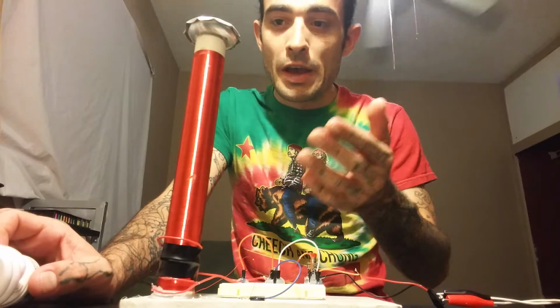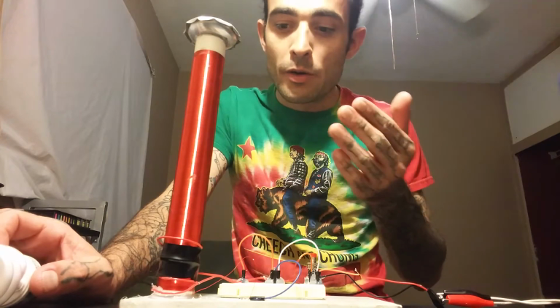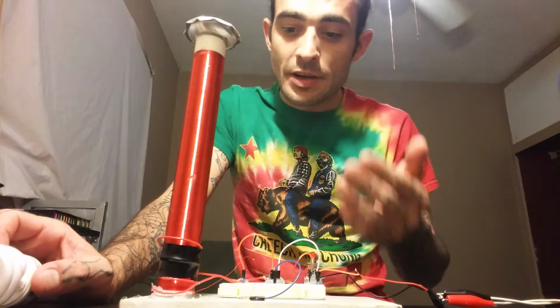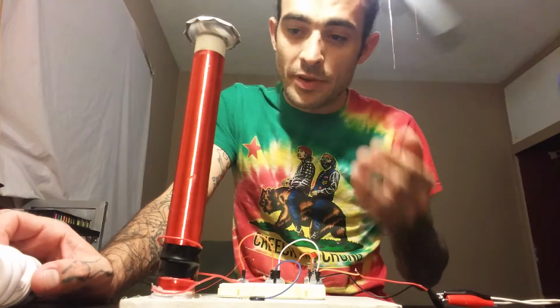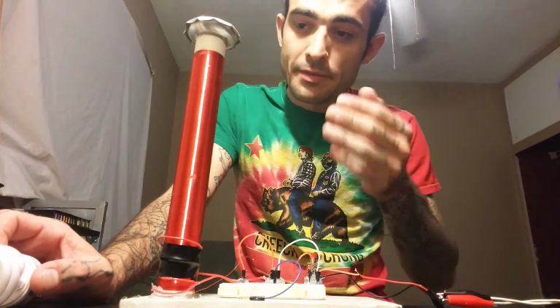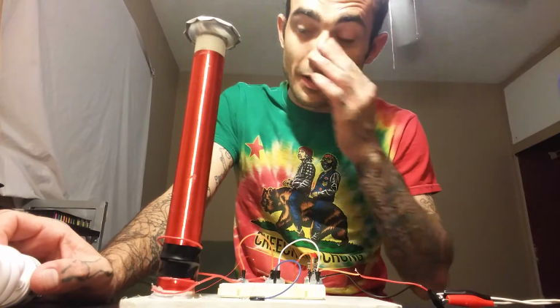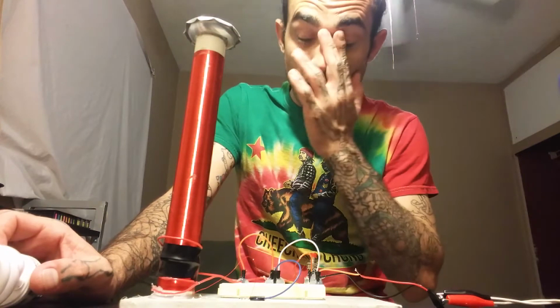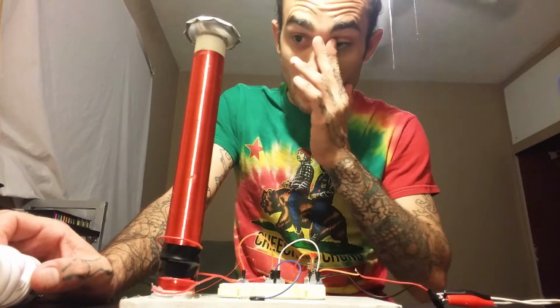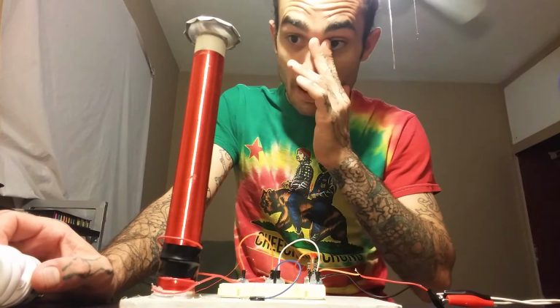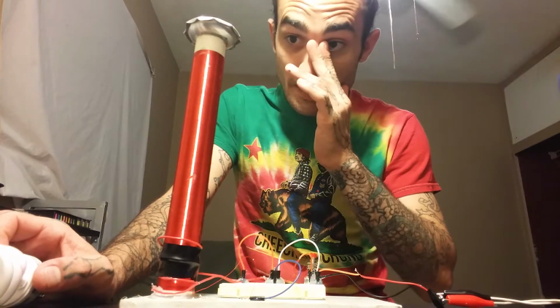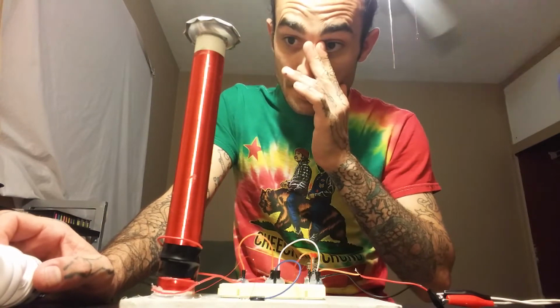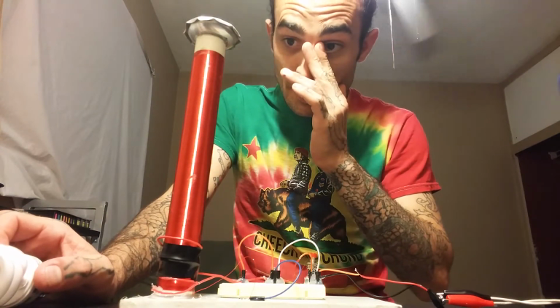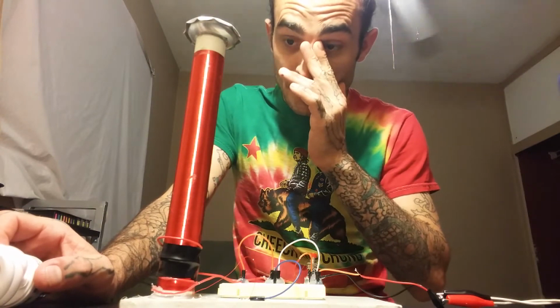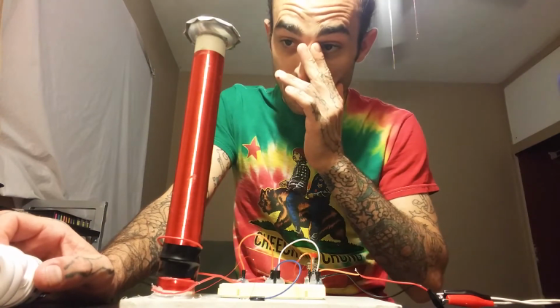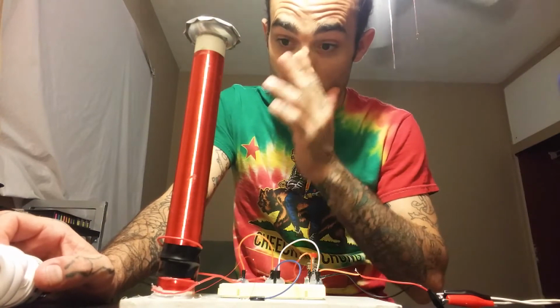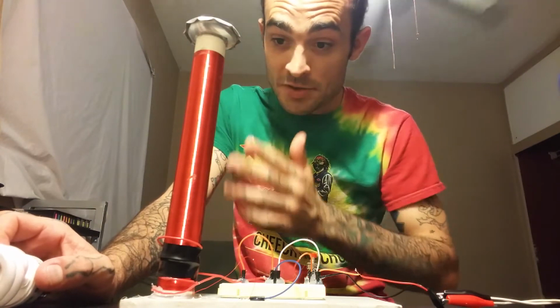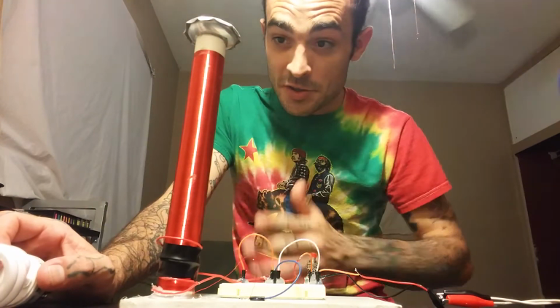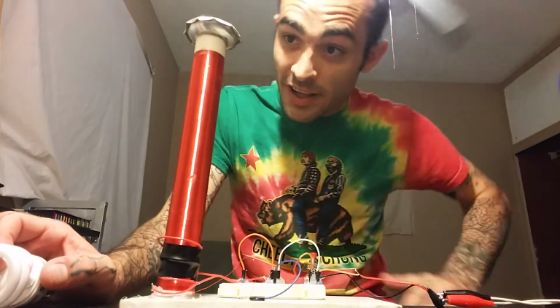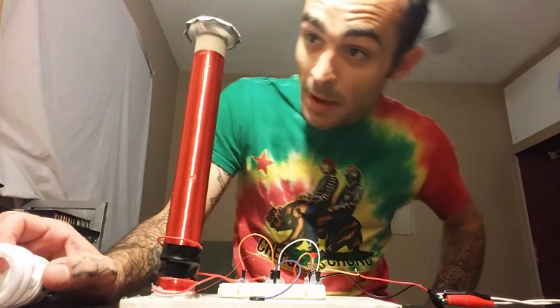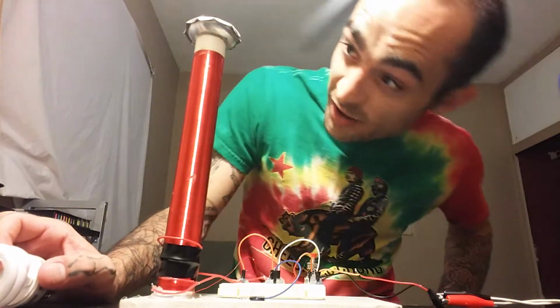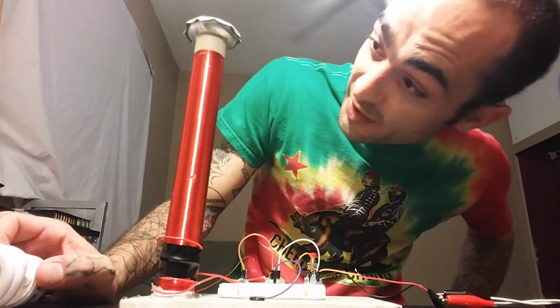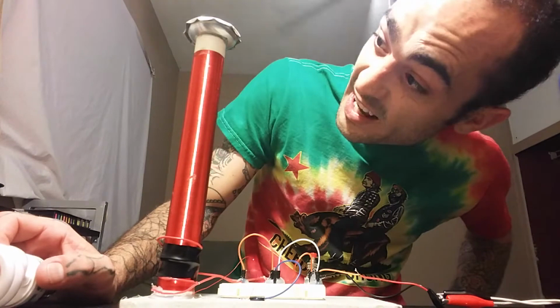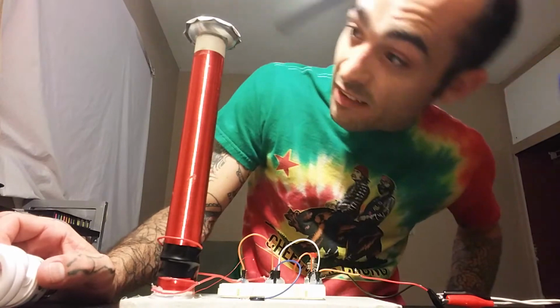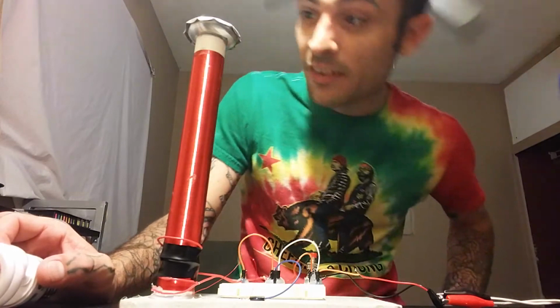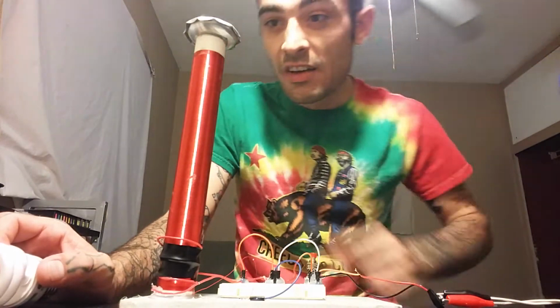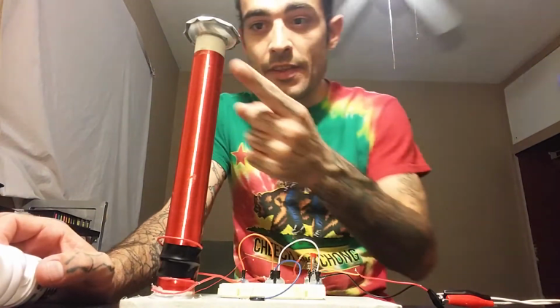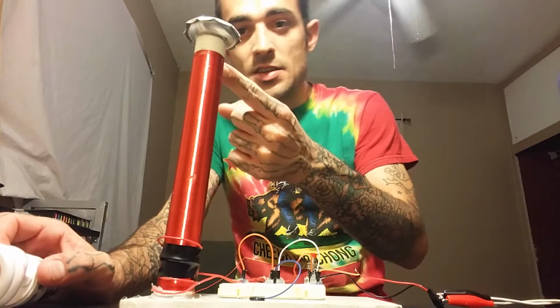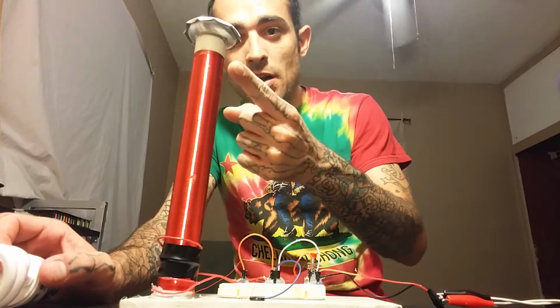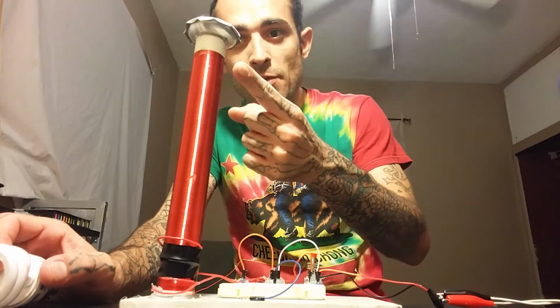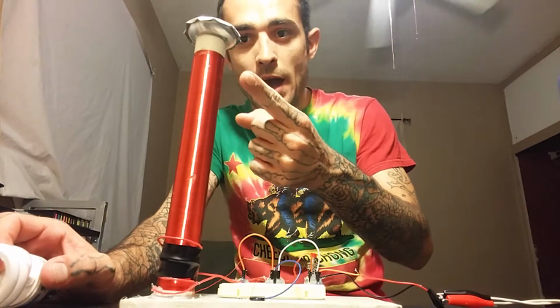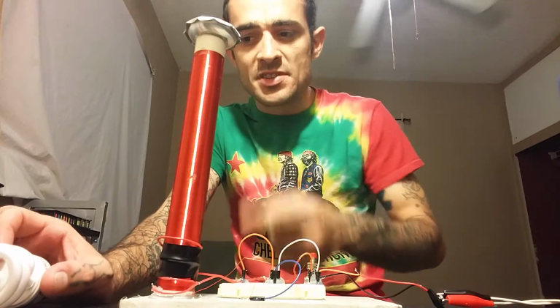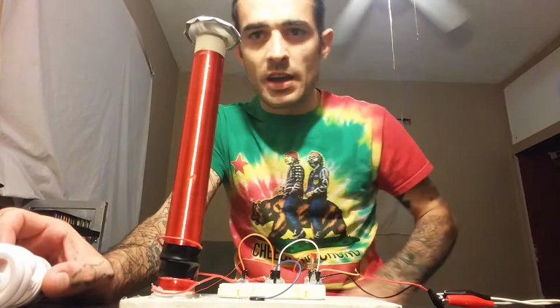It was a complete pain in my ass and took me hours to do, but it came out looking really nice. And that's the bottom of a PAPS can.